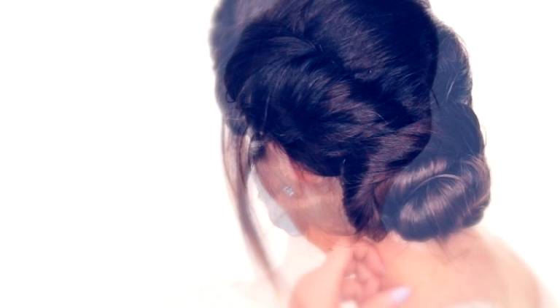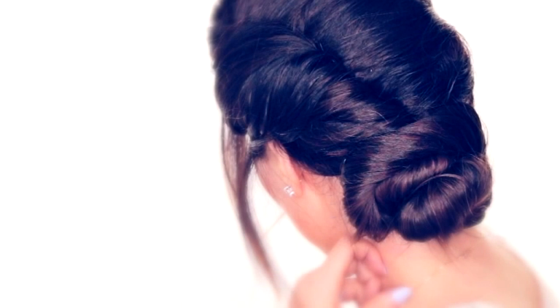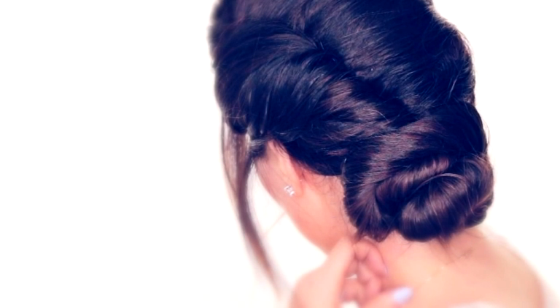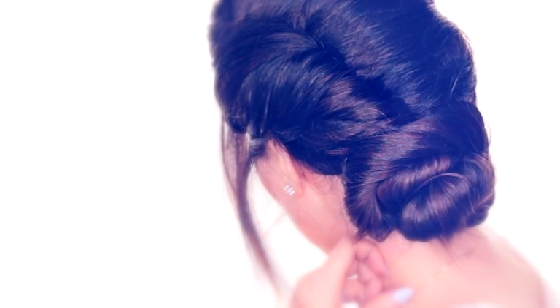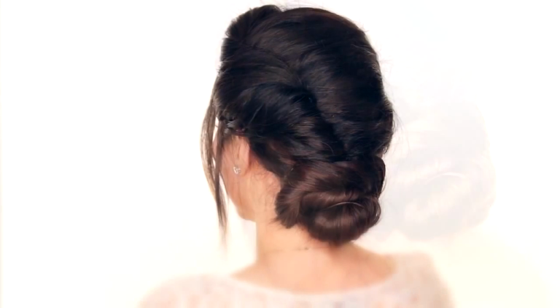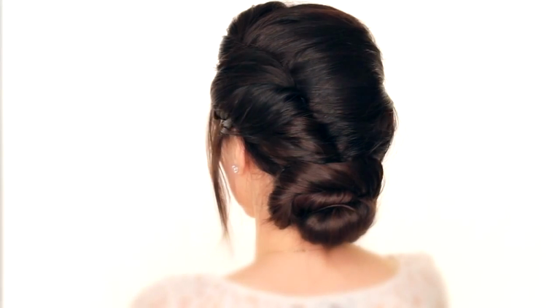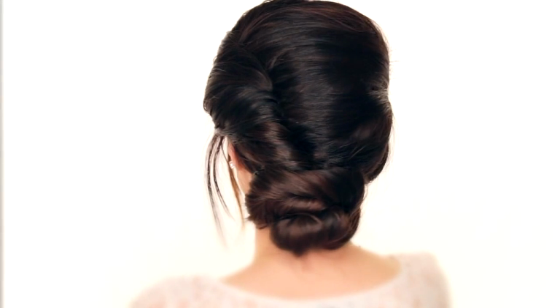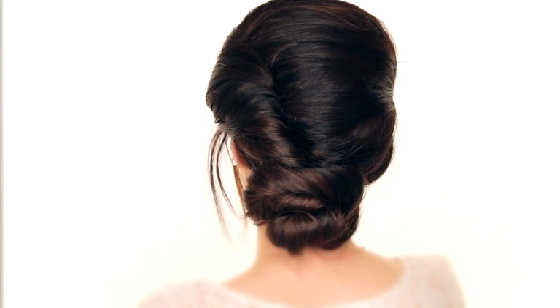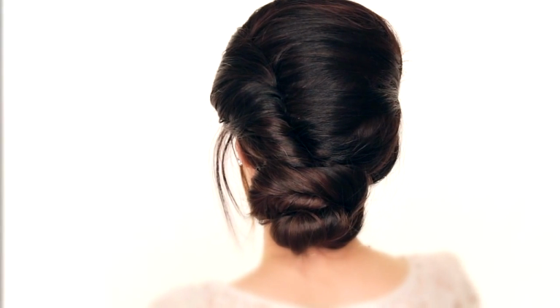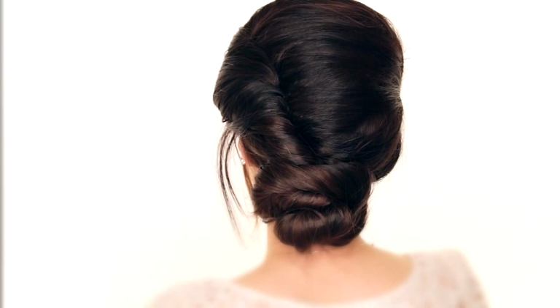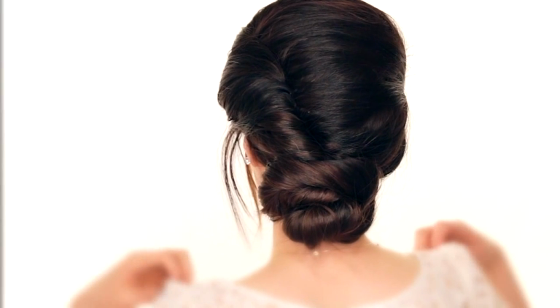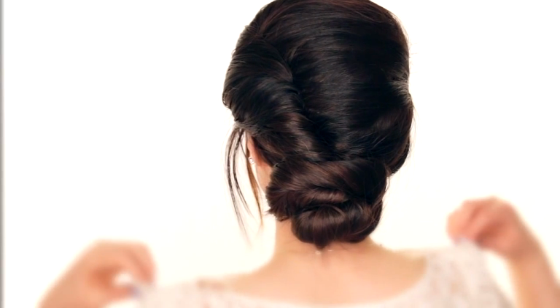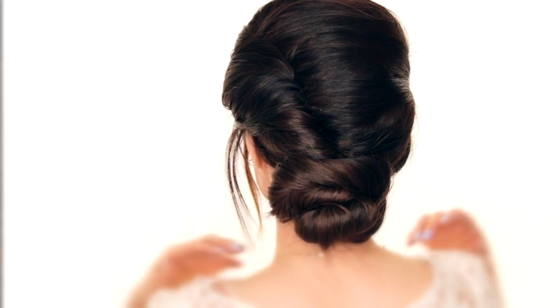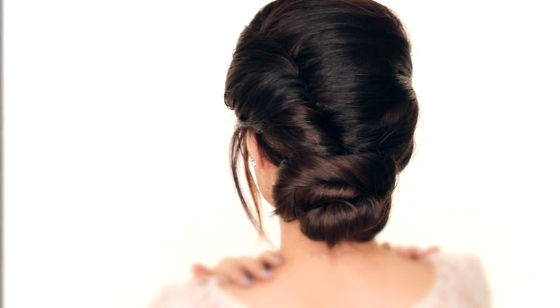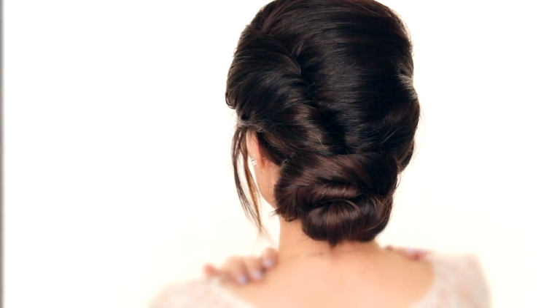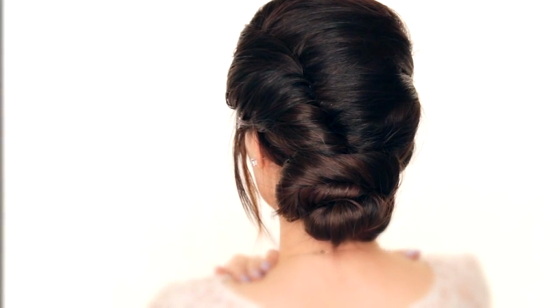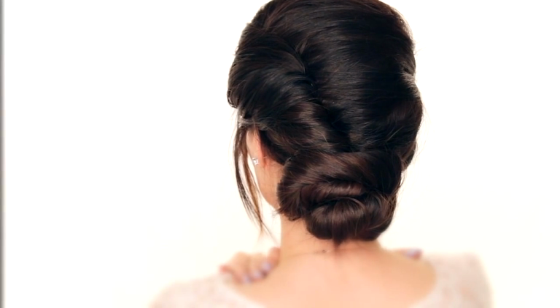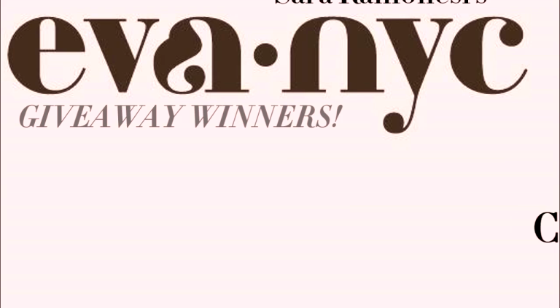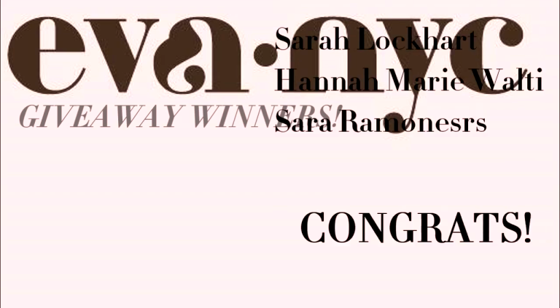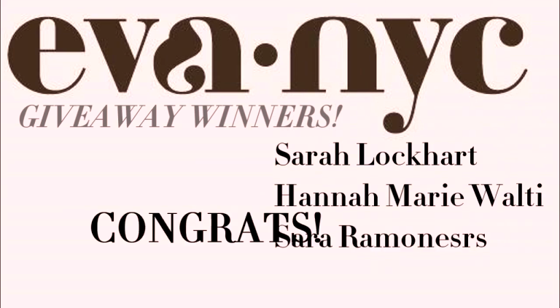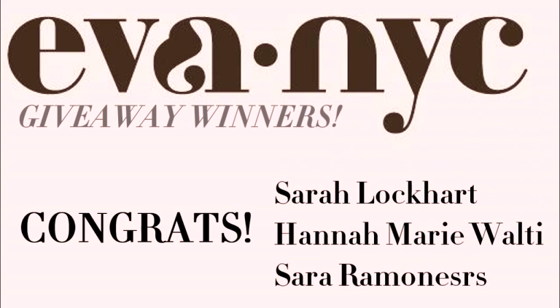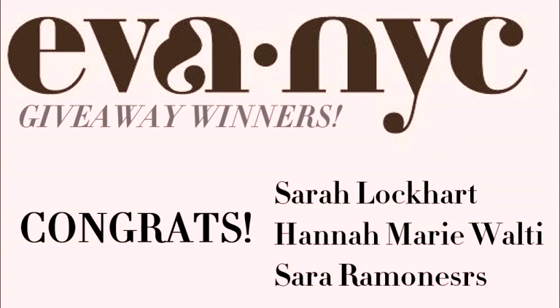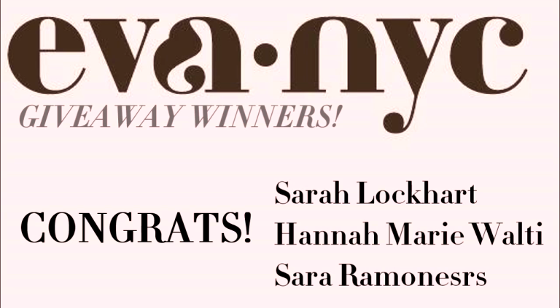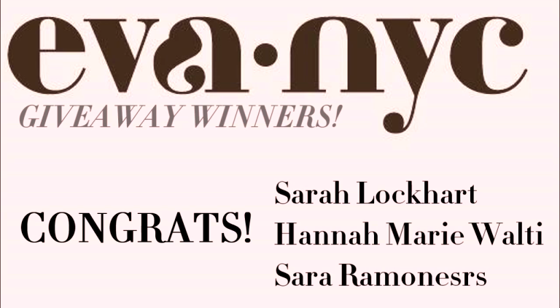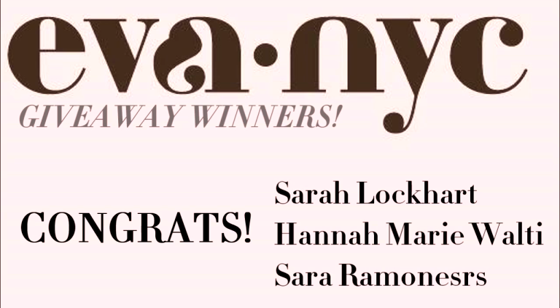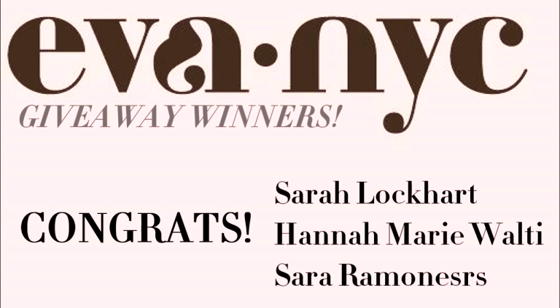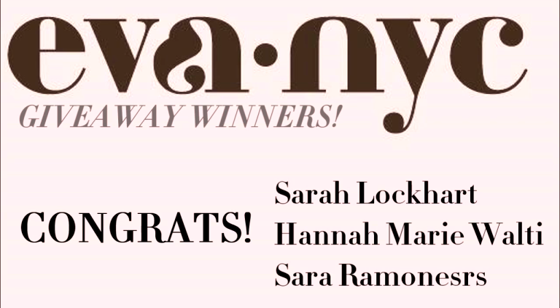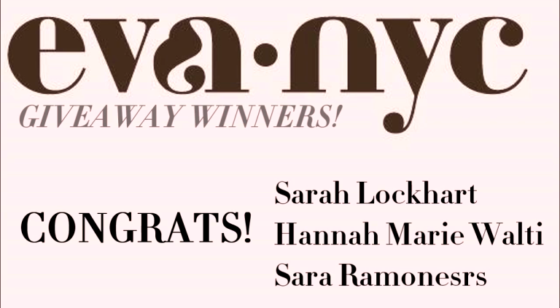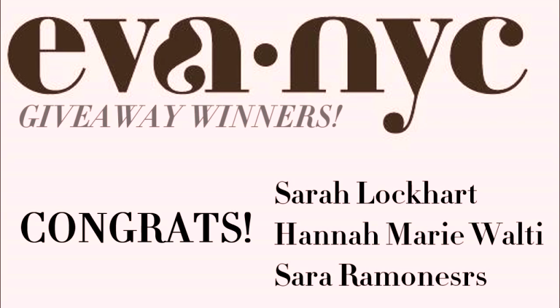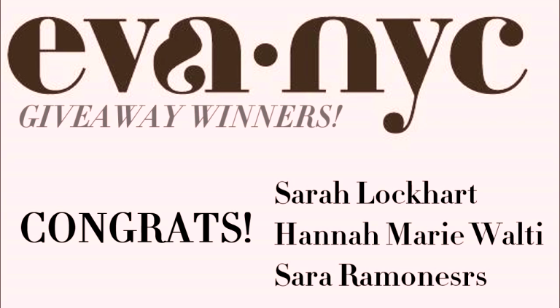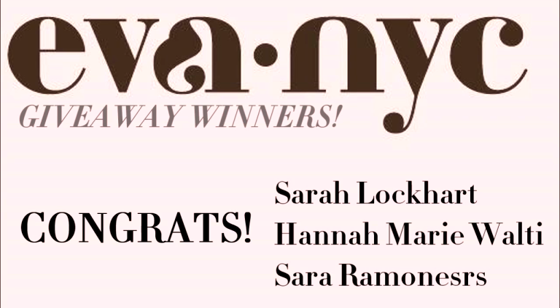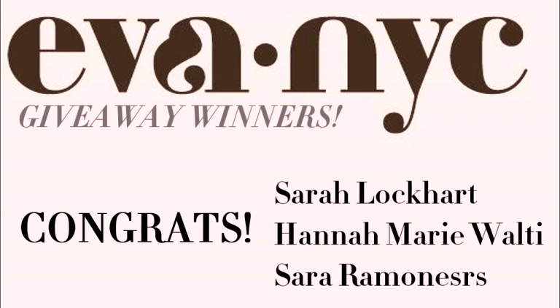I'm Tina from Makeup Wearables, and today I'm going to show you how to do Elsa's coronation hair, because you guys asked for it last week. But before we get started, here are the winners of the EVA NYC giveaway.